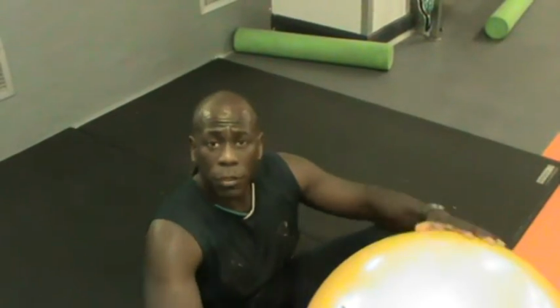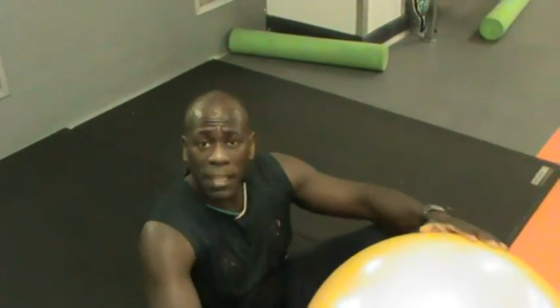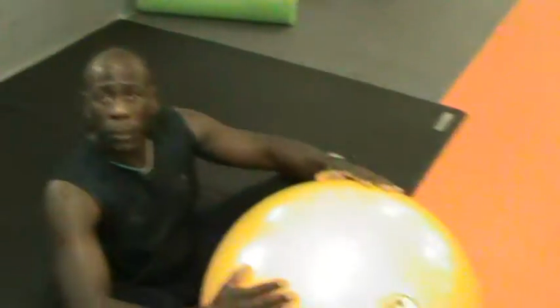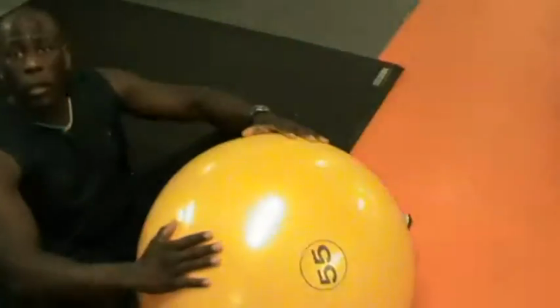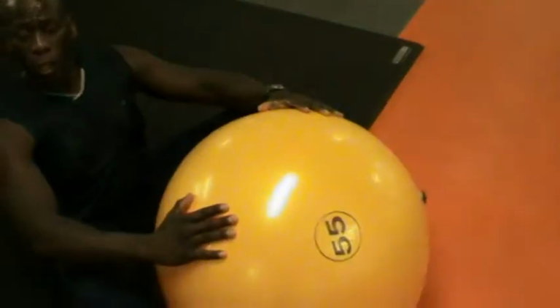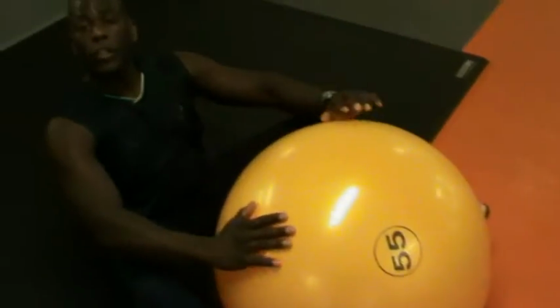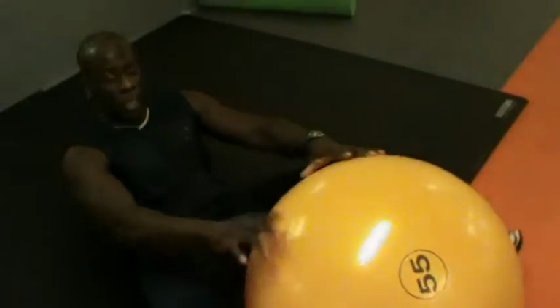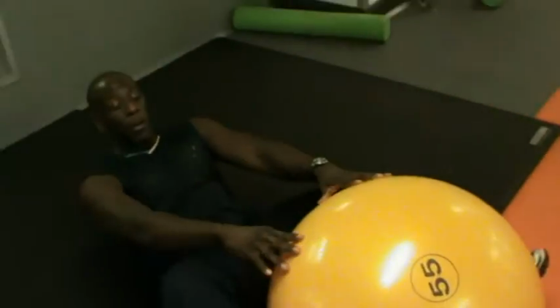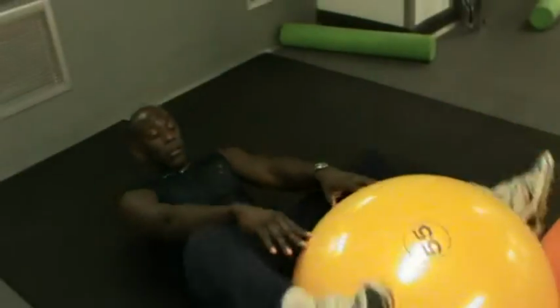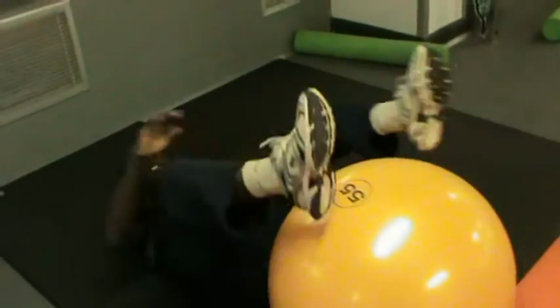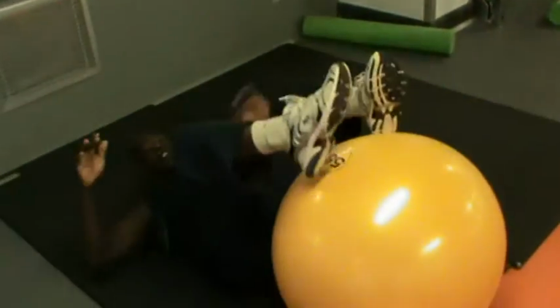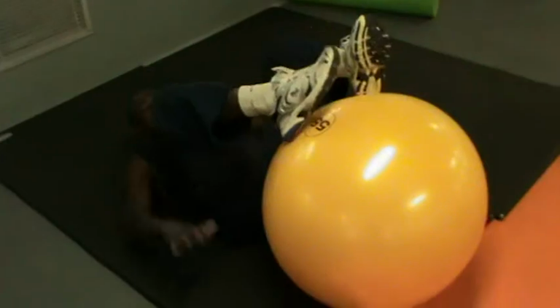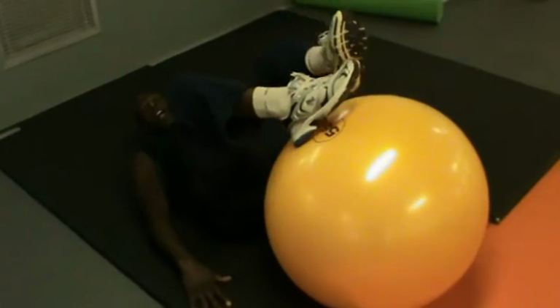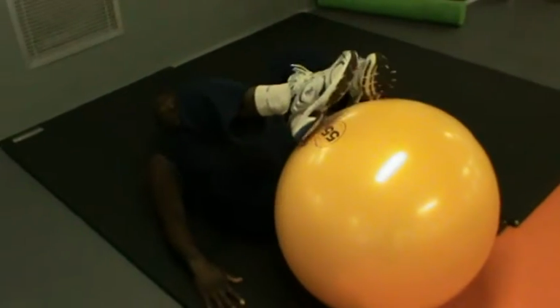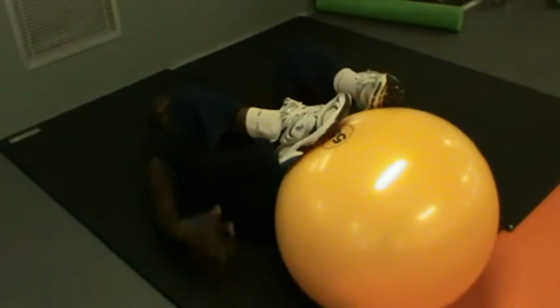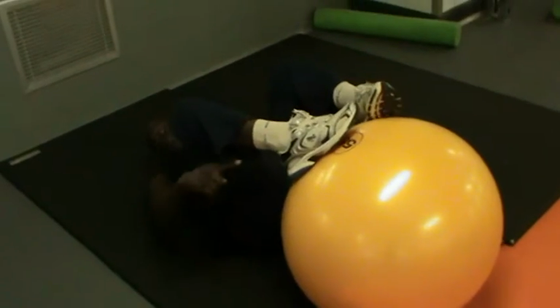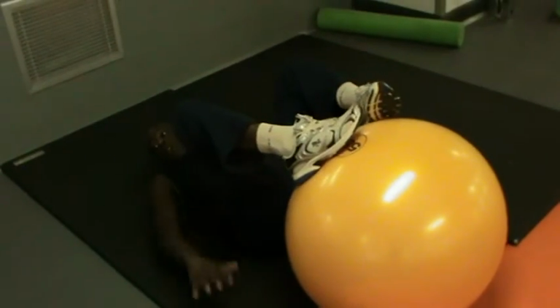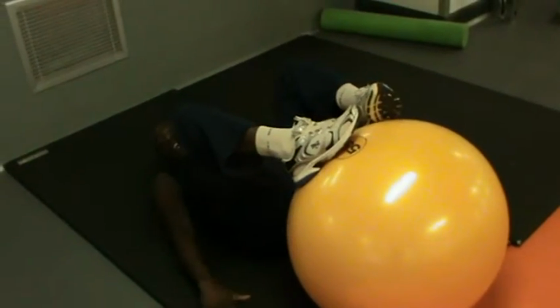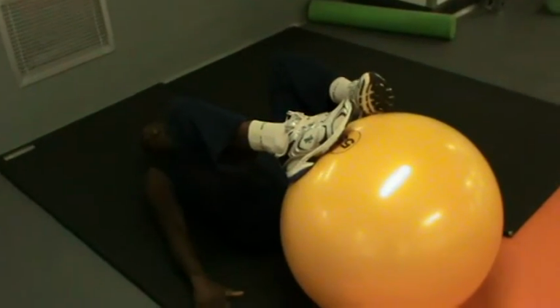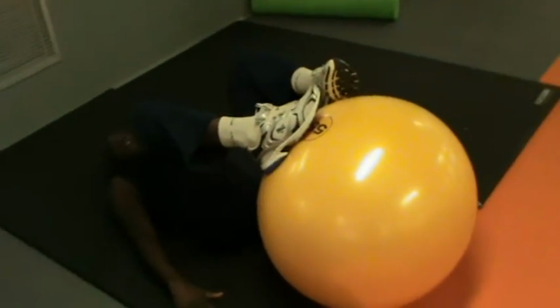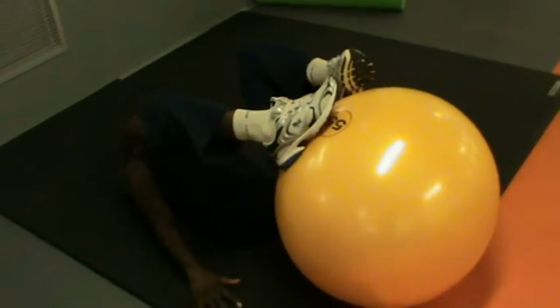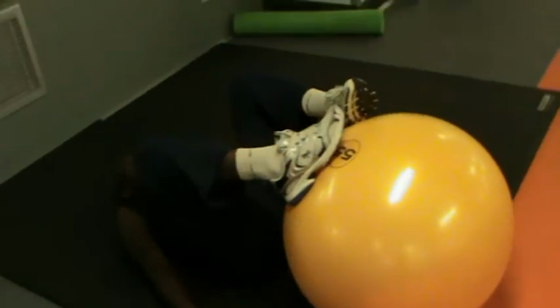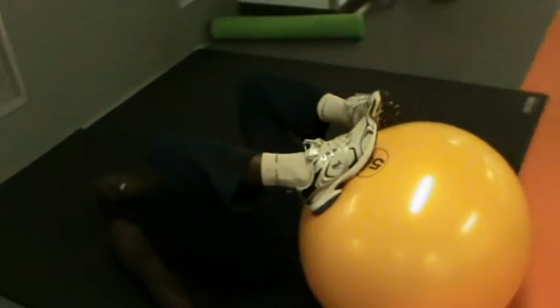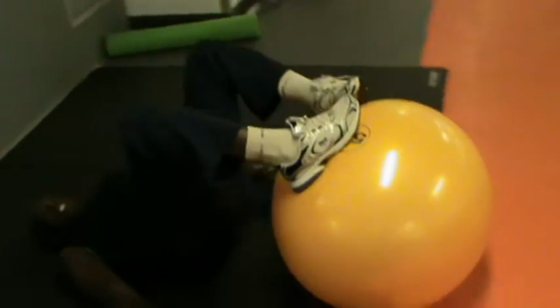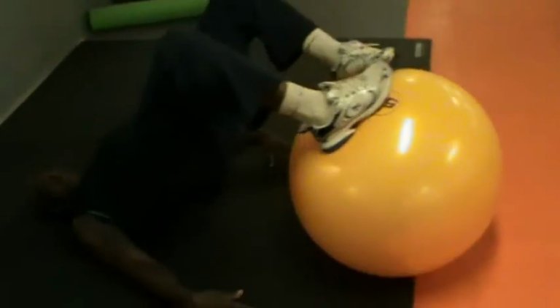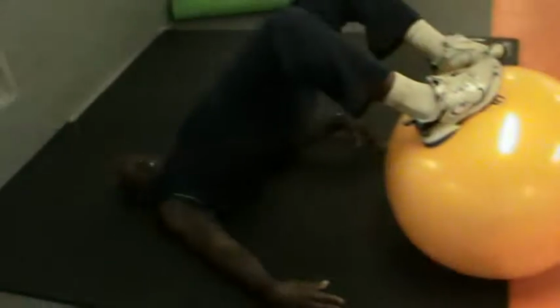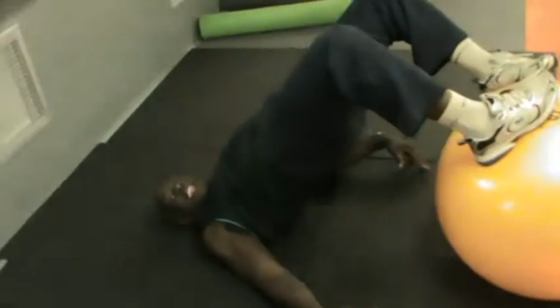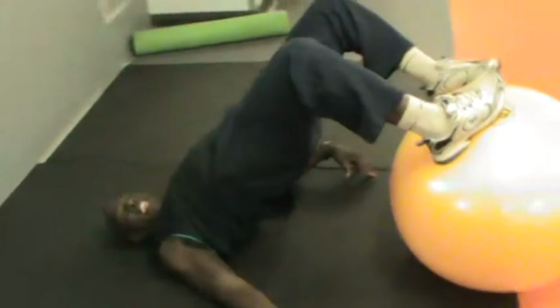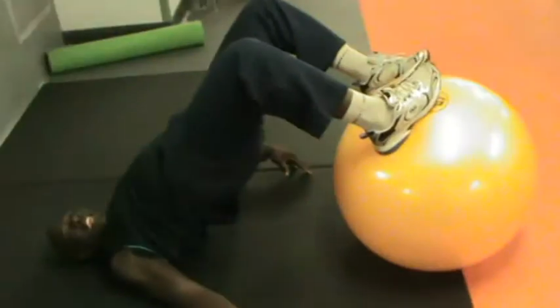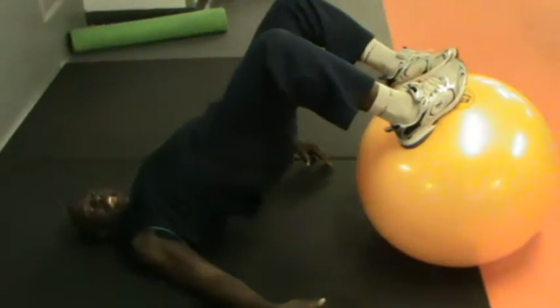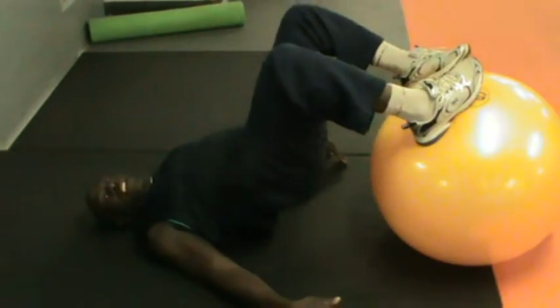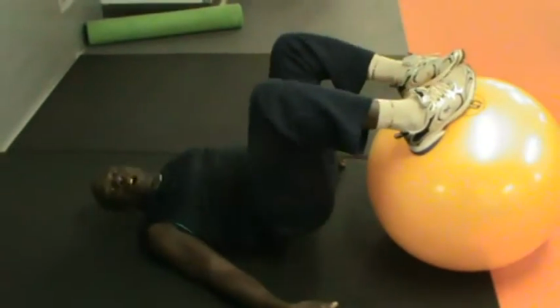You're going to use the ball. All you need to do is keep the ball on the floor. Arms close to the body, arms on the floor, back straight, lift up your body, and then lower down.